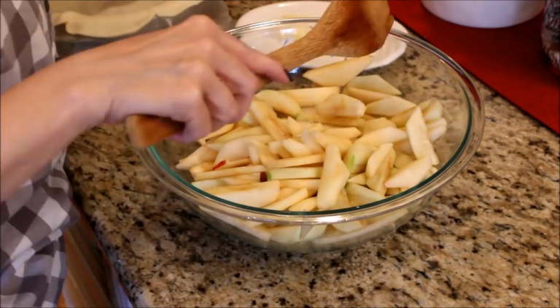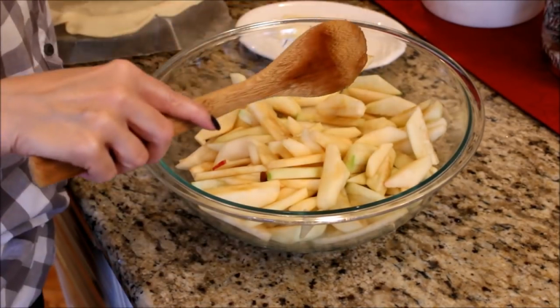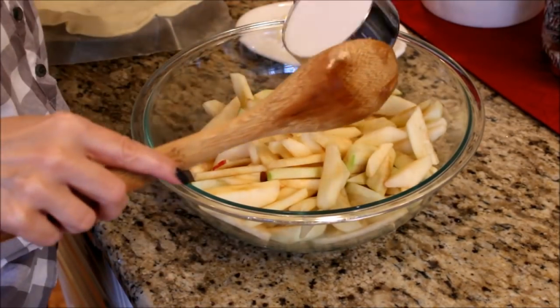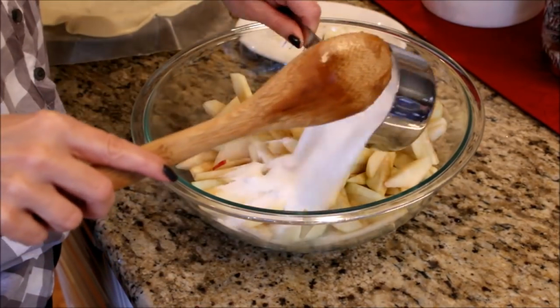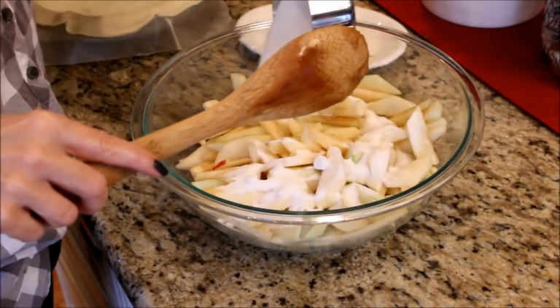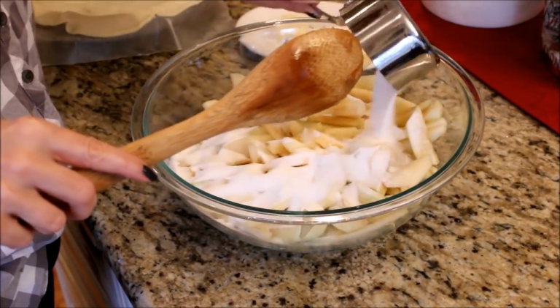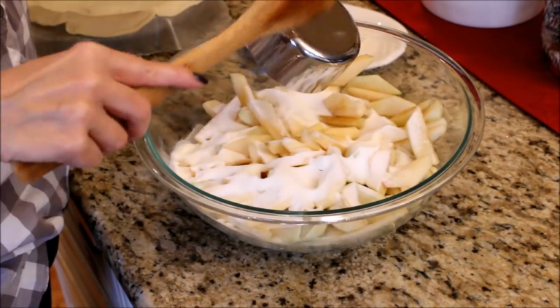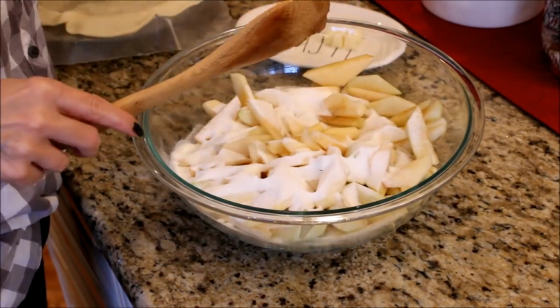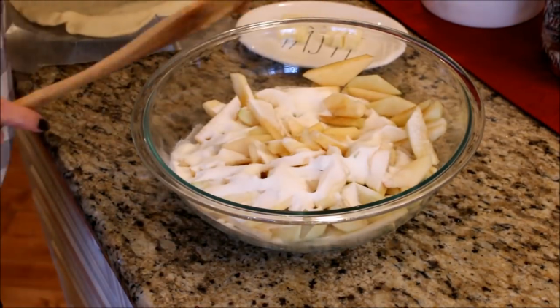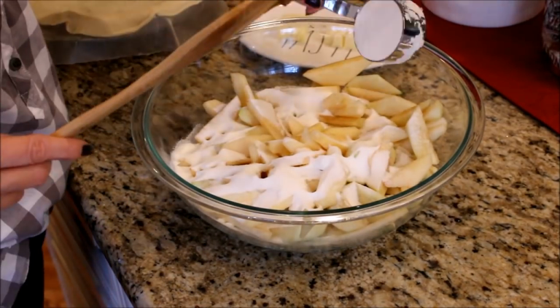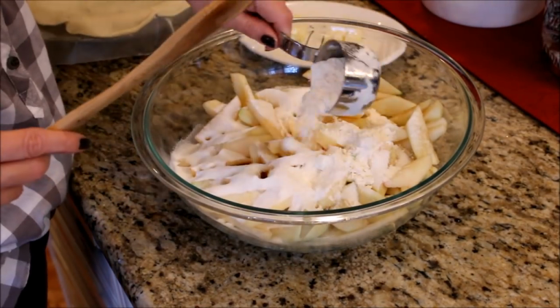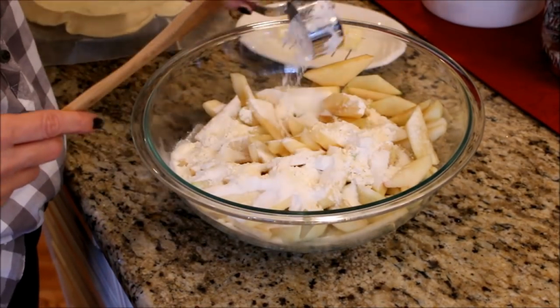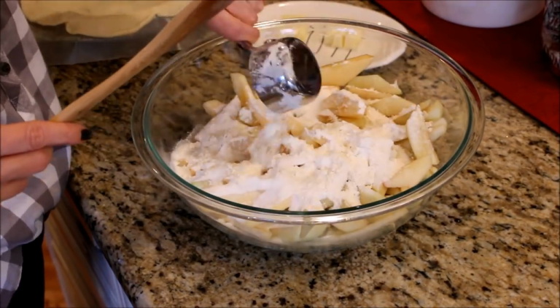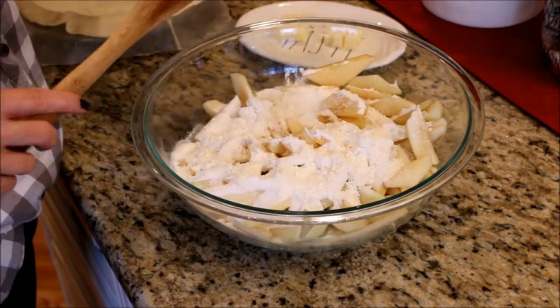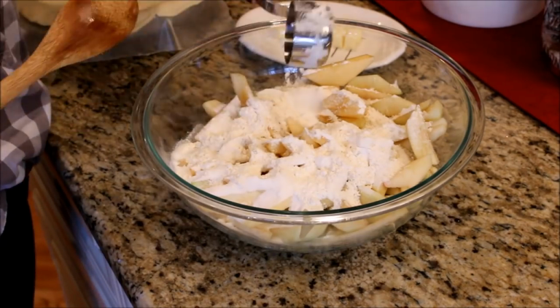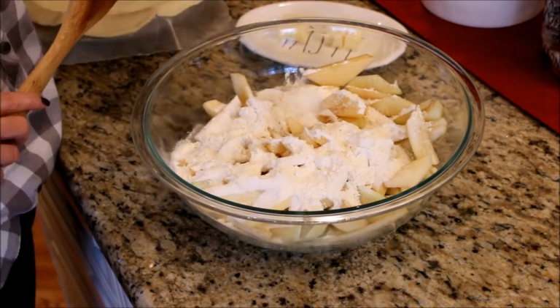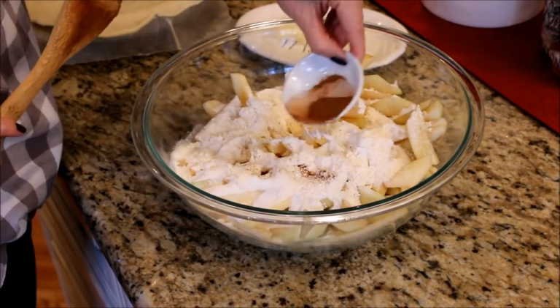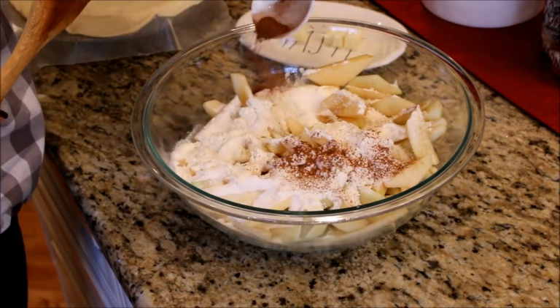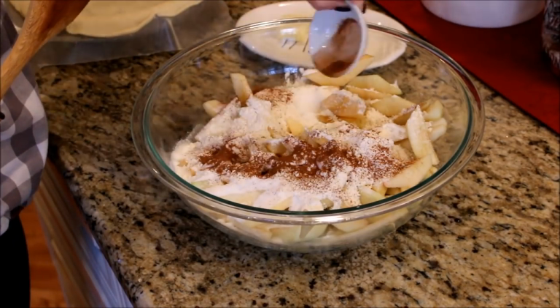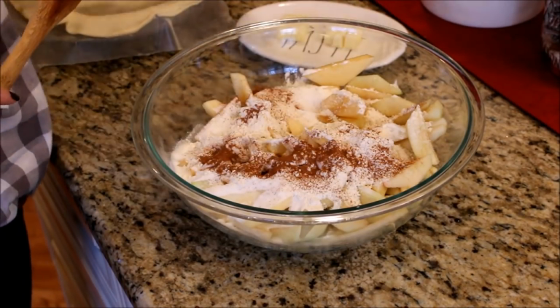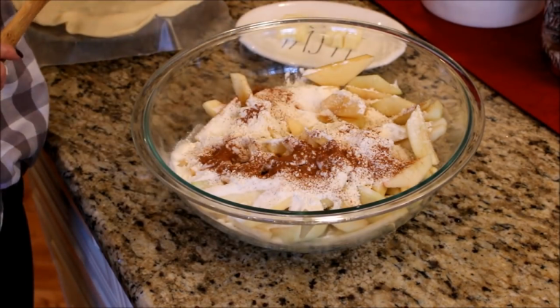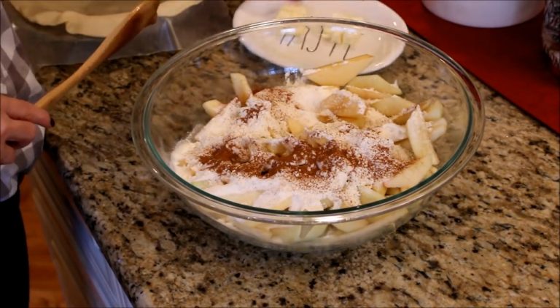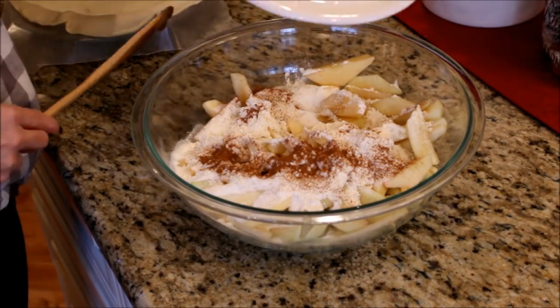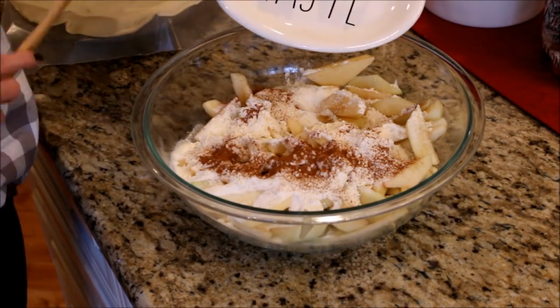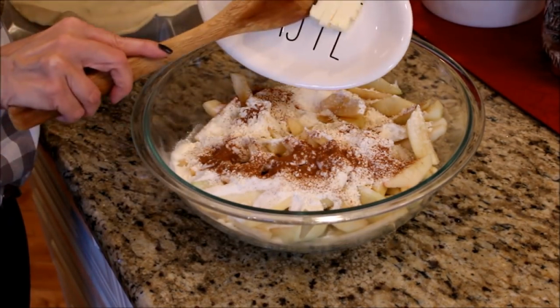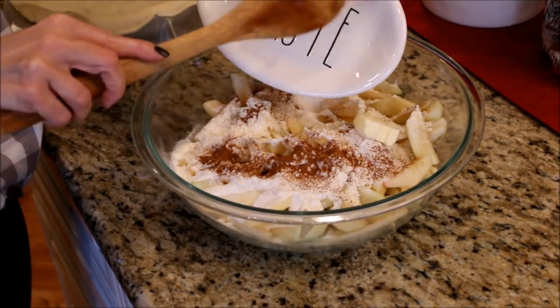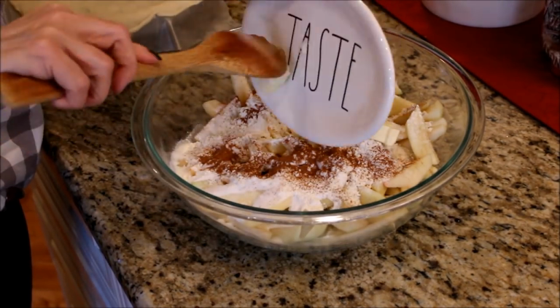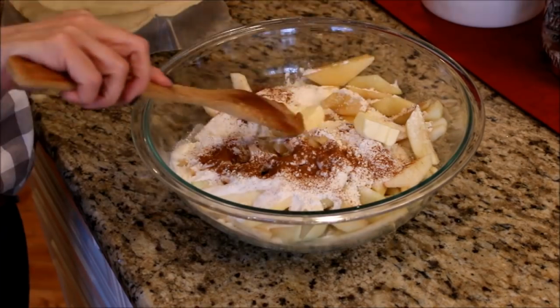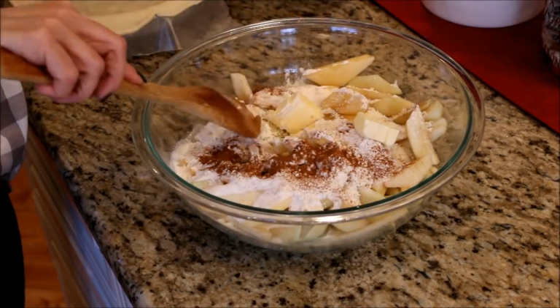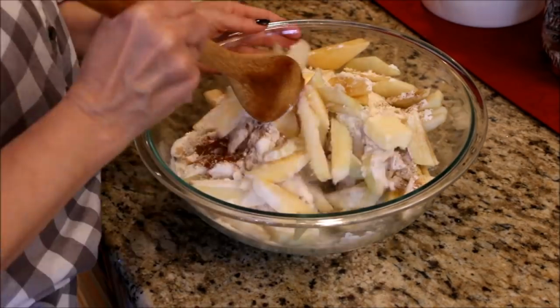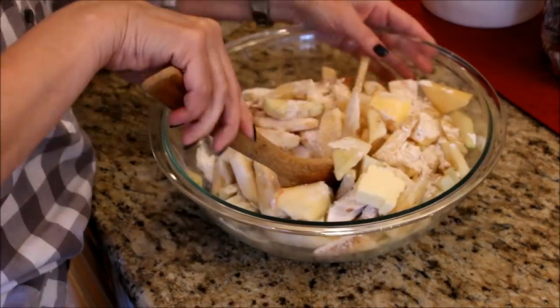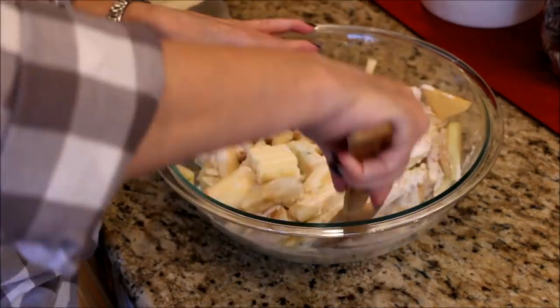In a large bowl combine the chopped apples, granulated sugar, flour, cinnamon, and the remaining two tablespoons of butter. Toss gently to coat all the apples and then spoon it into the pie crust.